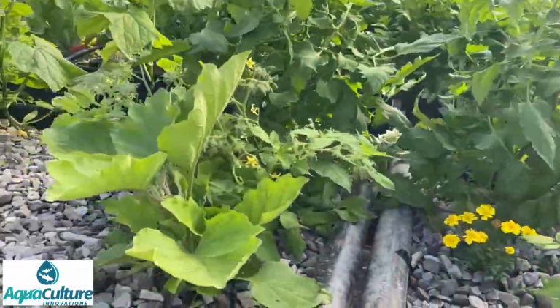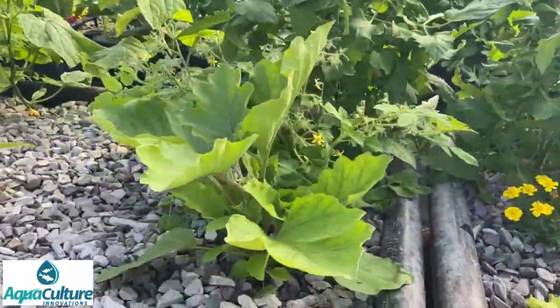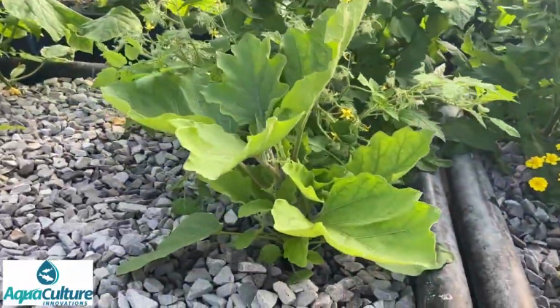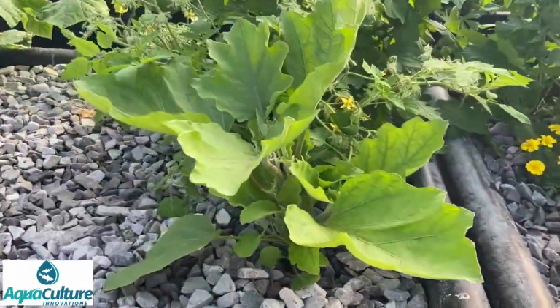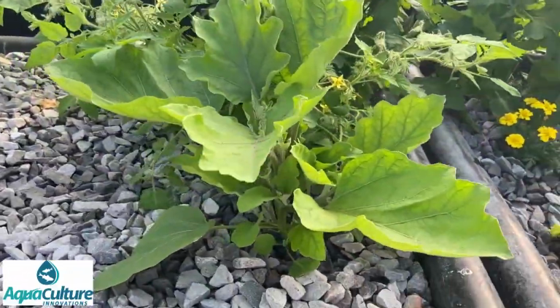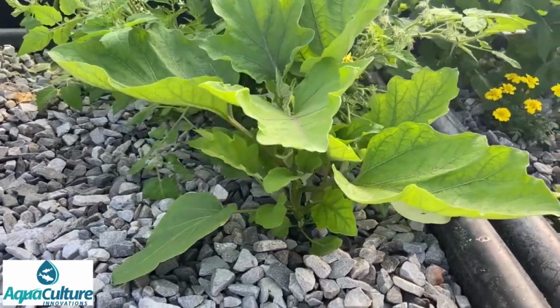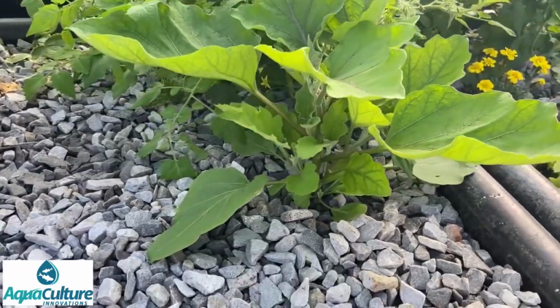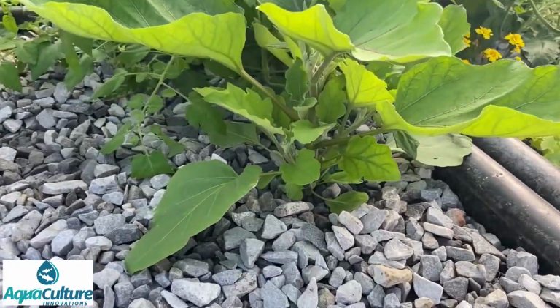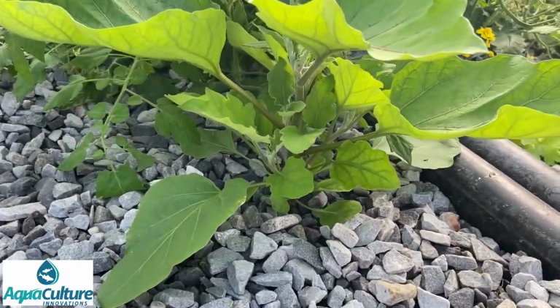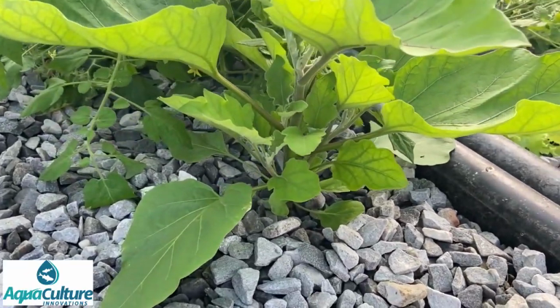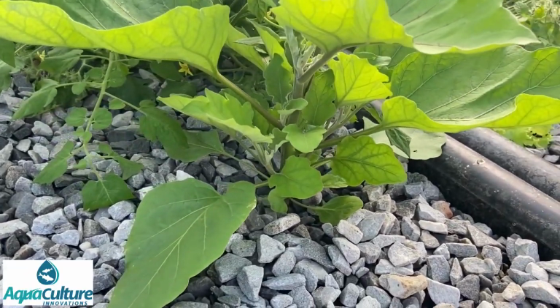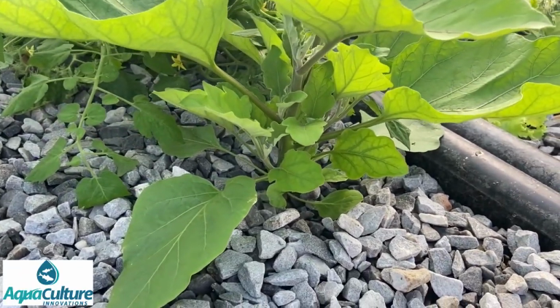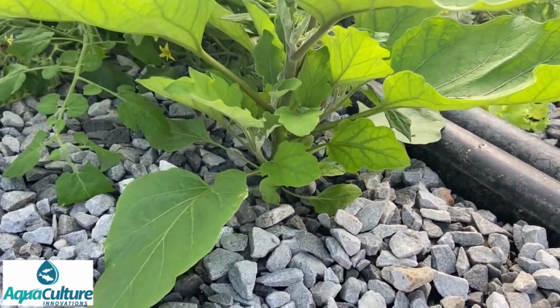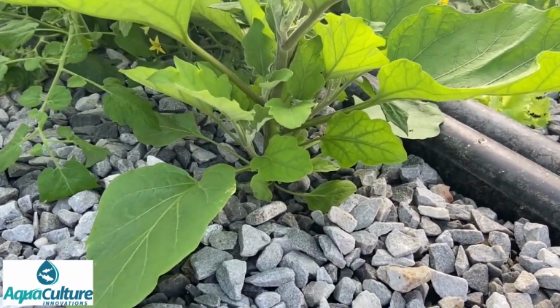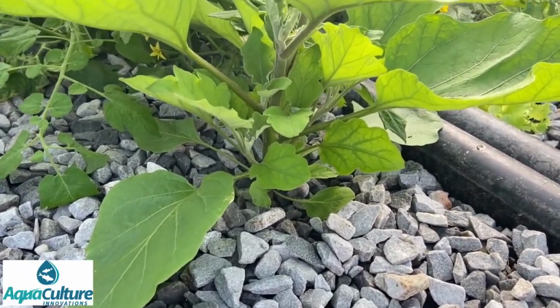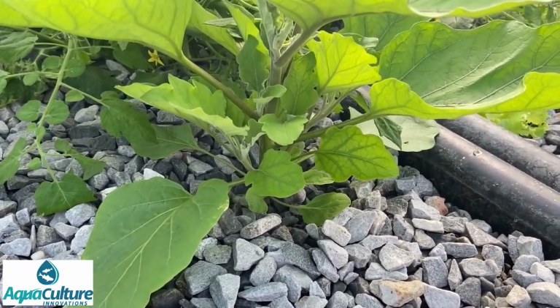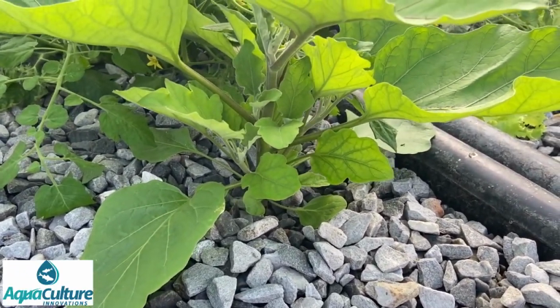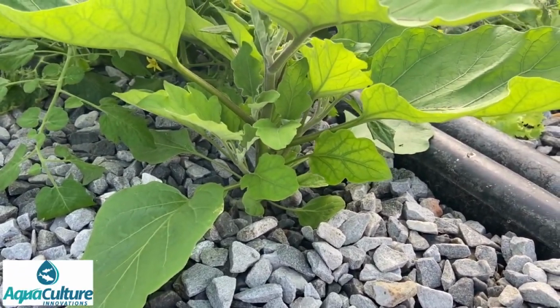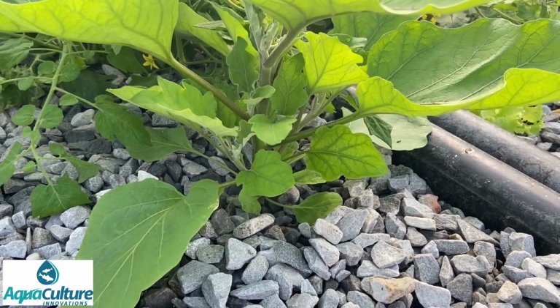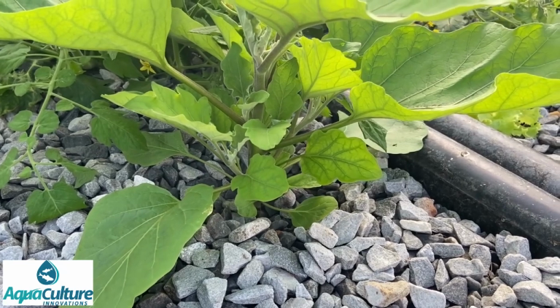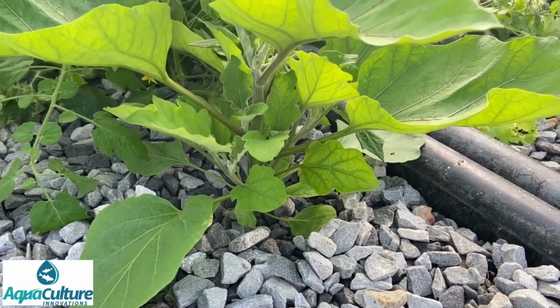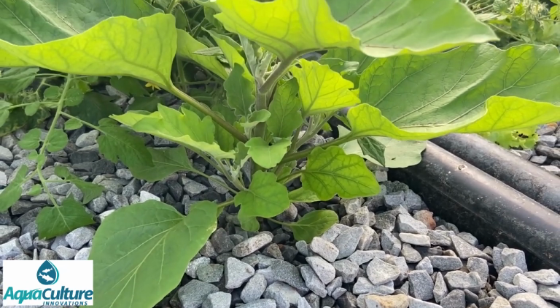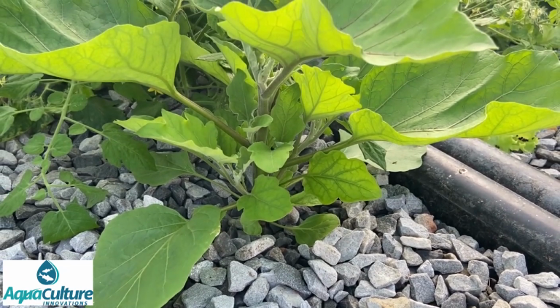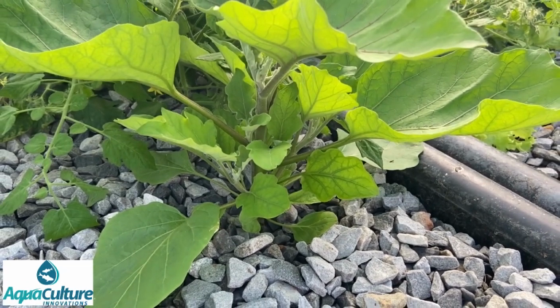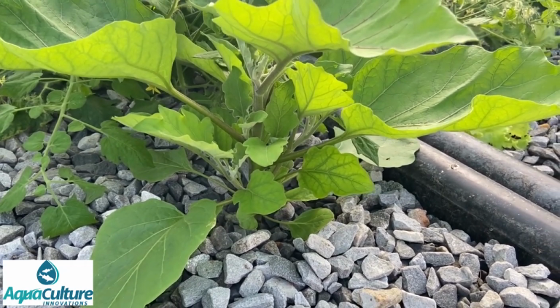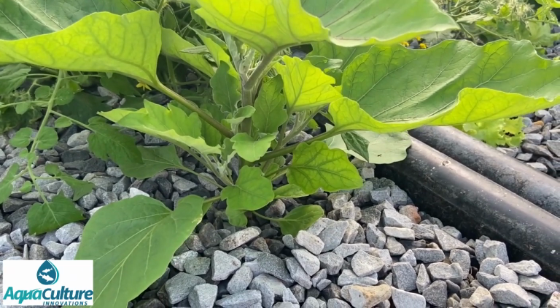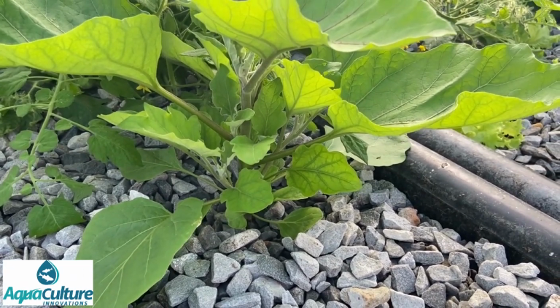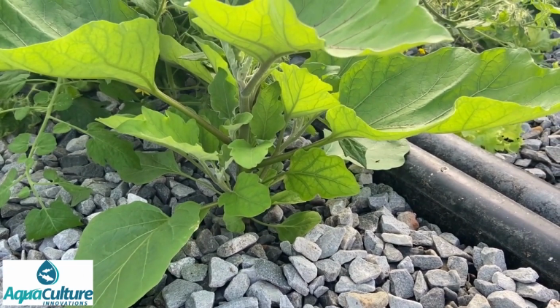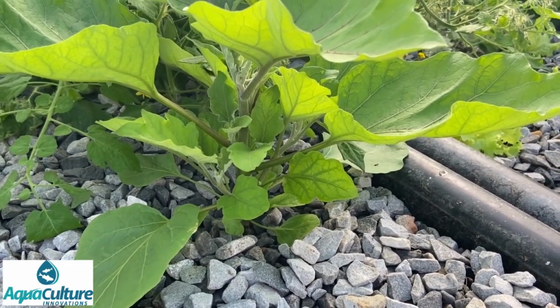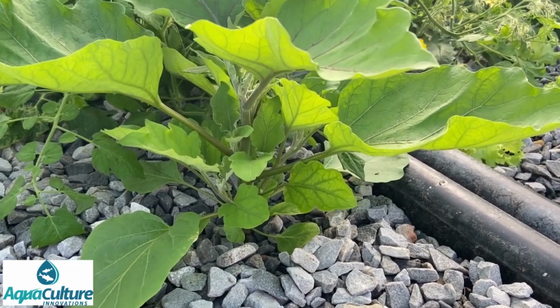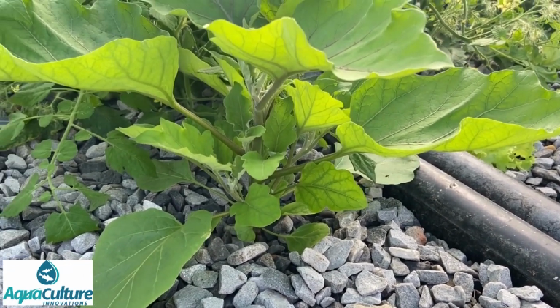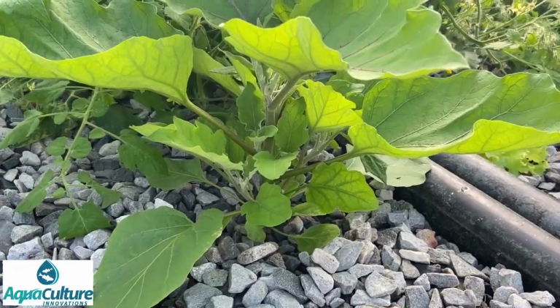Here are some brindles - young brindle plants. You can see they haven't been pruned yet. One of the tasks in the week coming up is to prune them so that we've got two or three main shoots per plant.